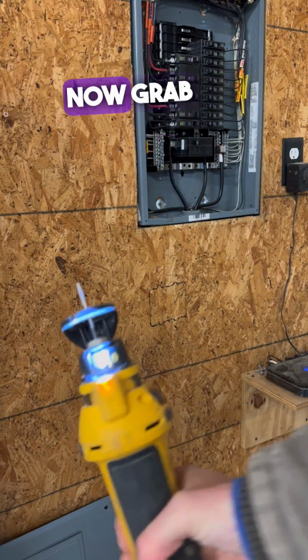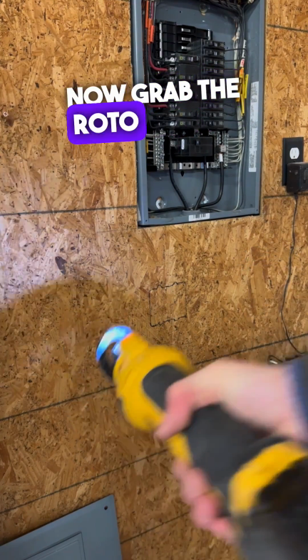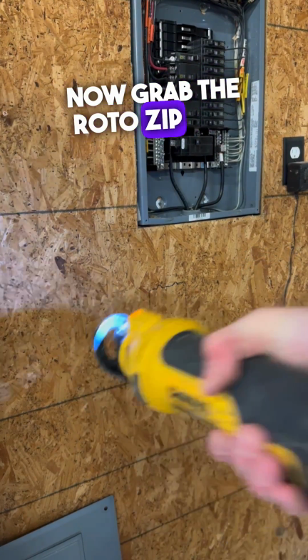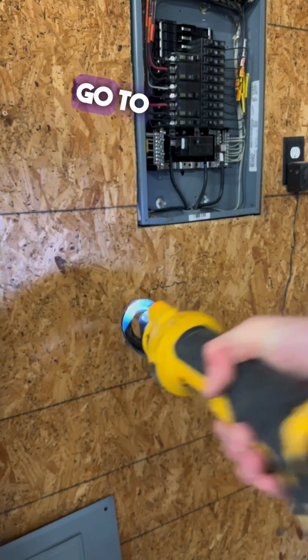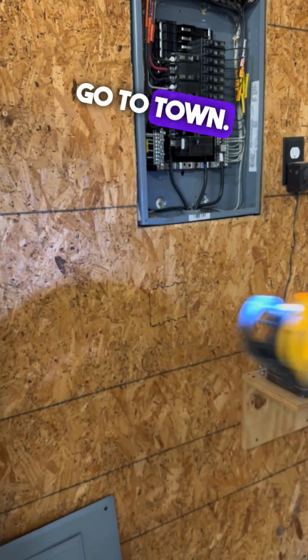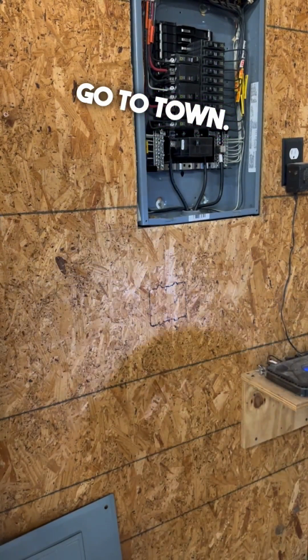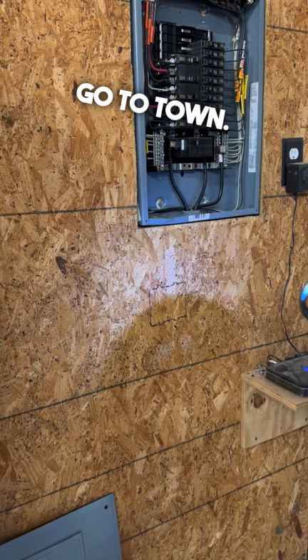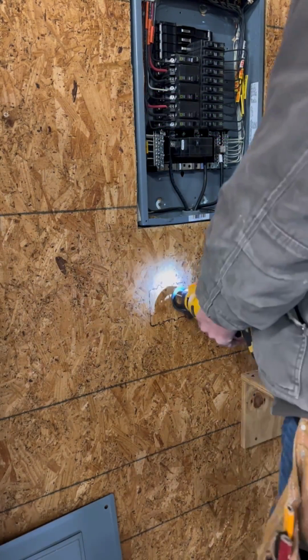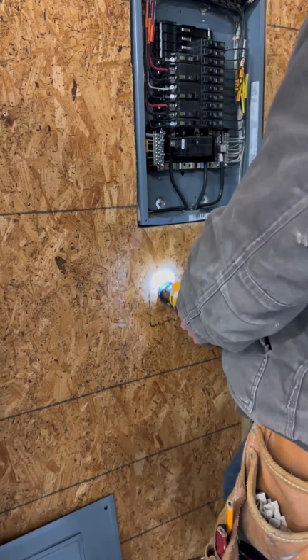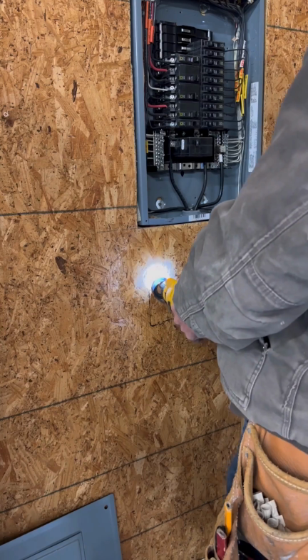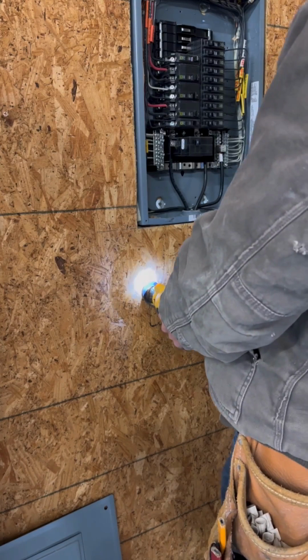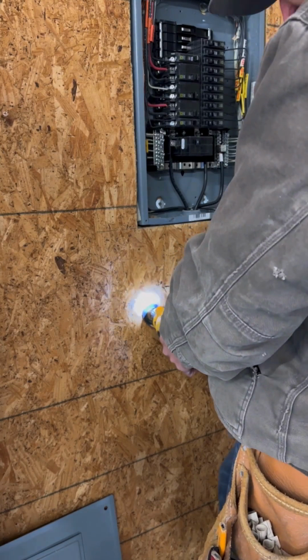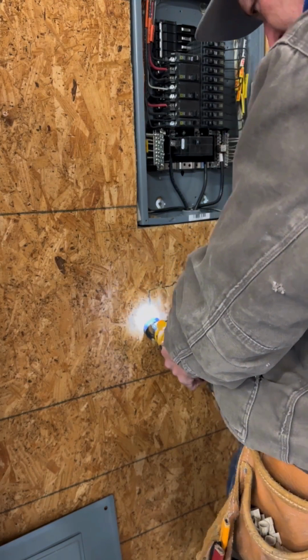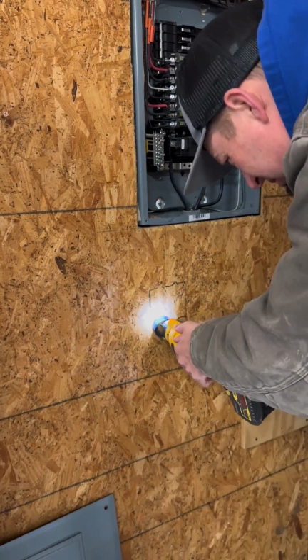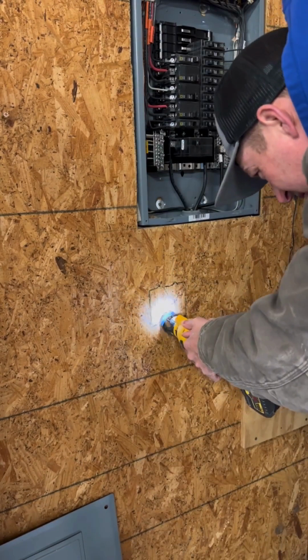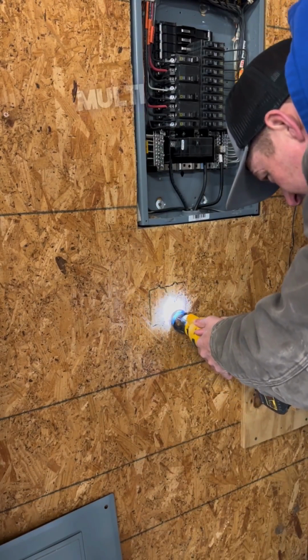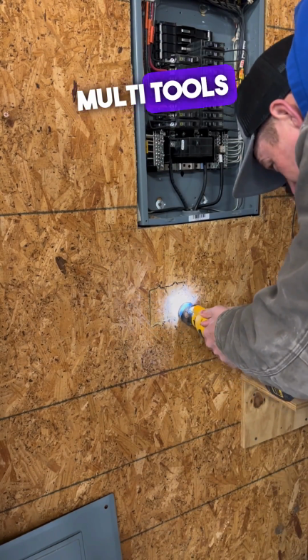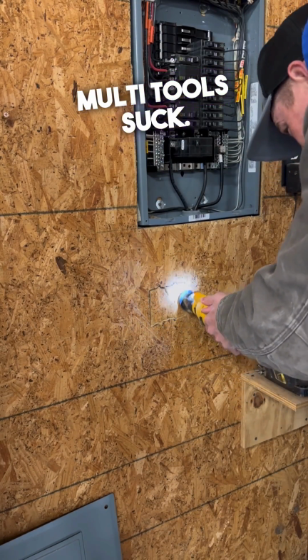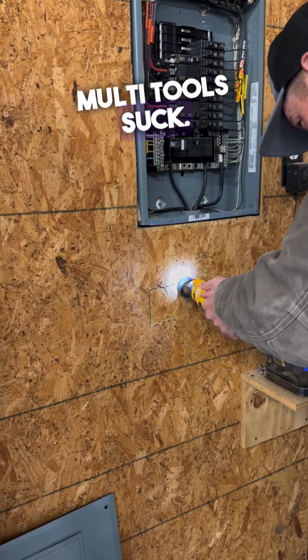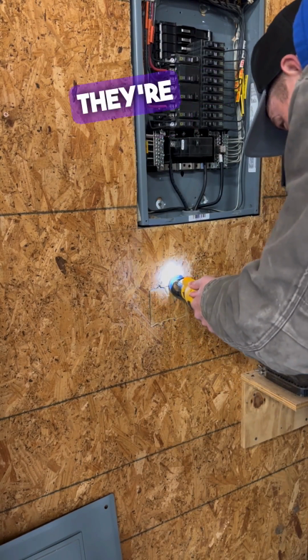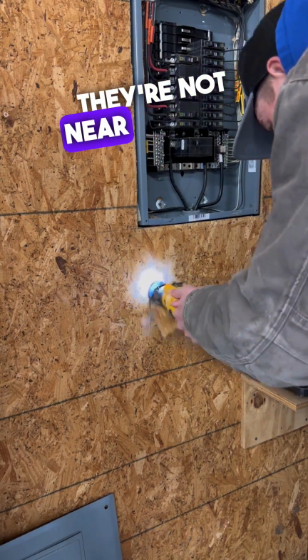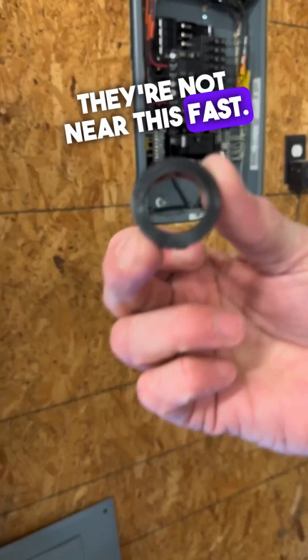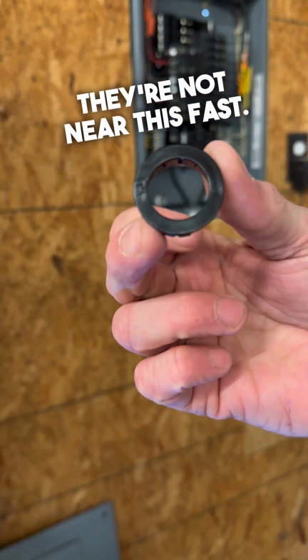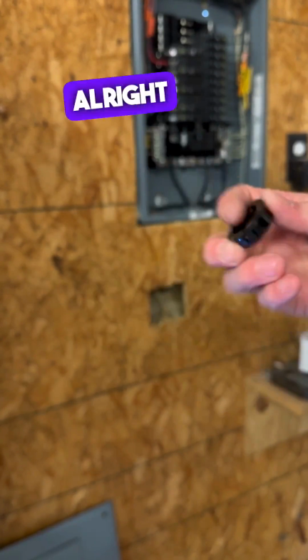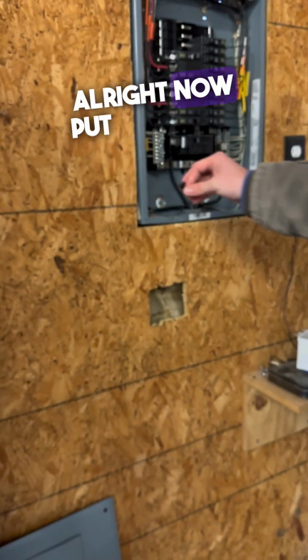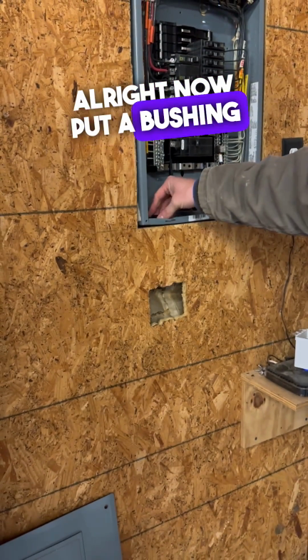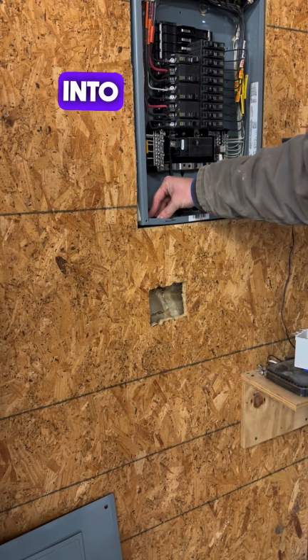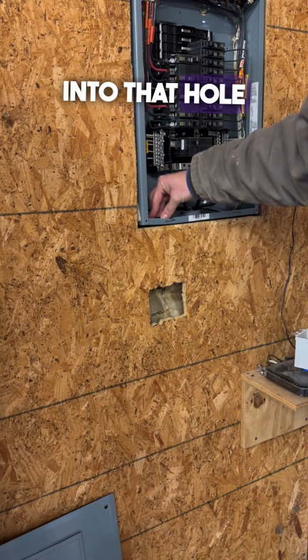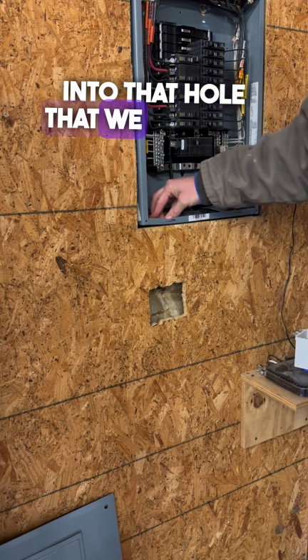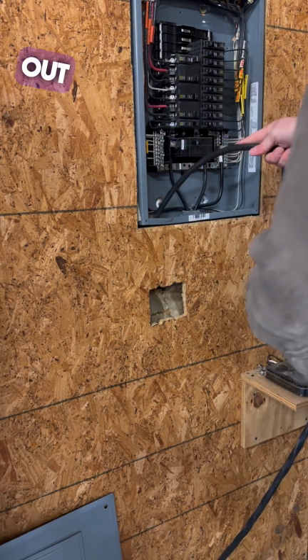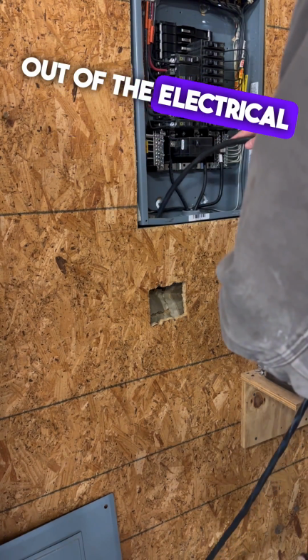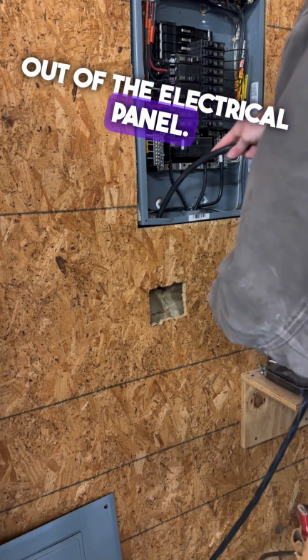Now grab the RotoZip and go to town. Multitools suck — they're not near this fast. Now put a bushing into that hole that we knocked out of the electrical panel.